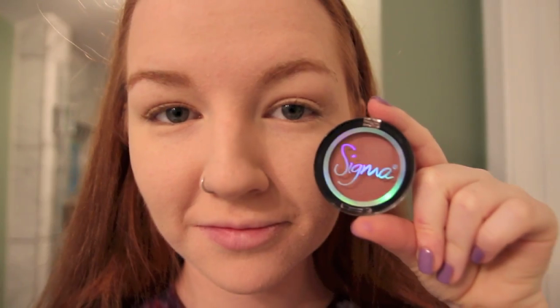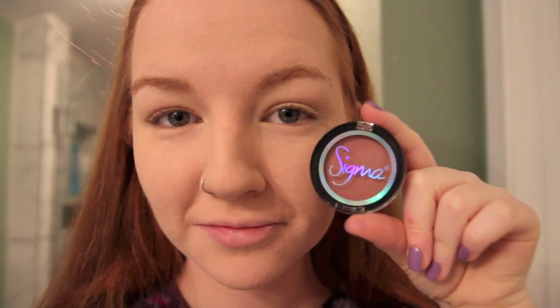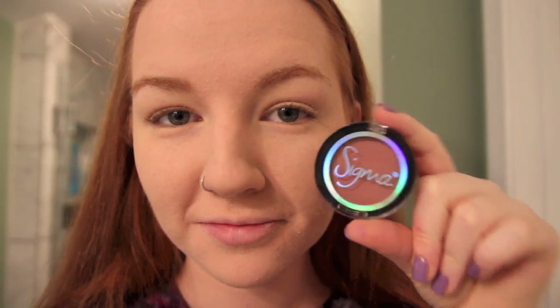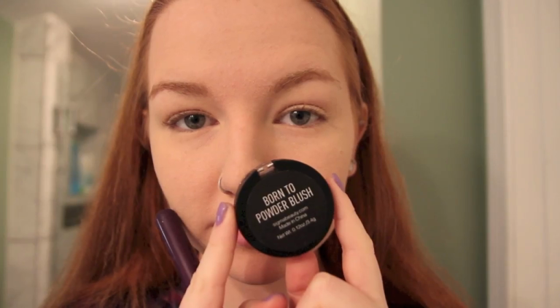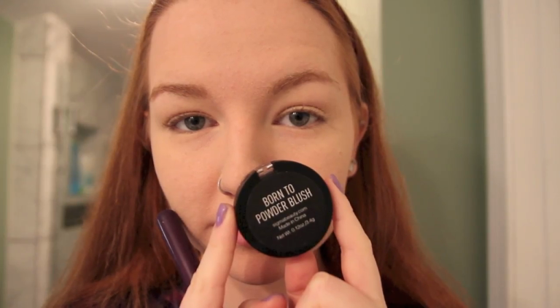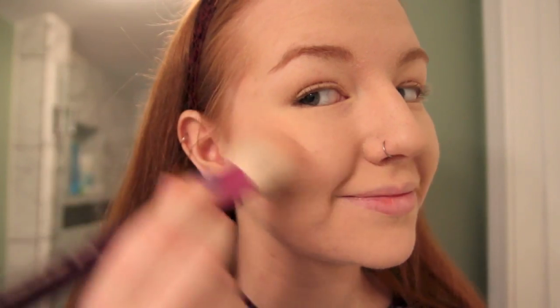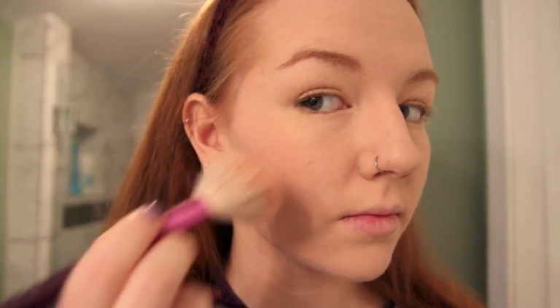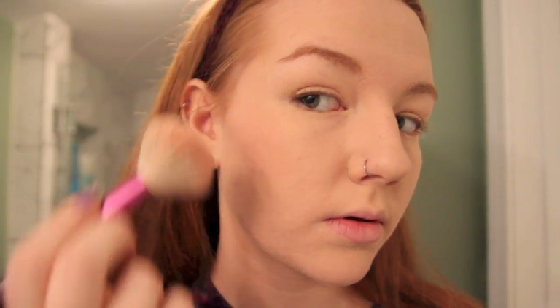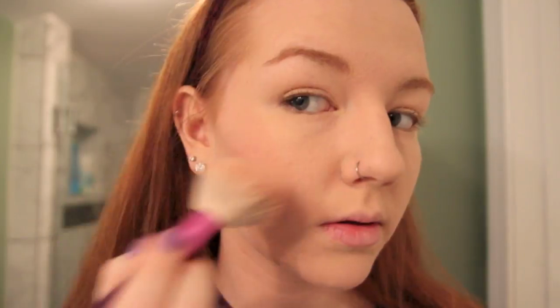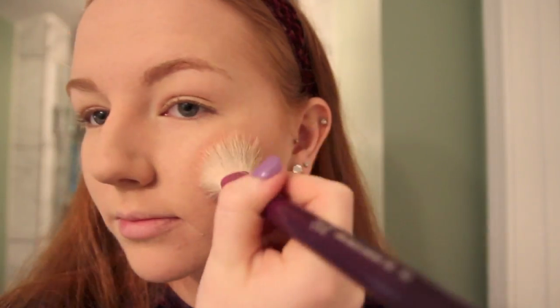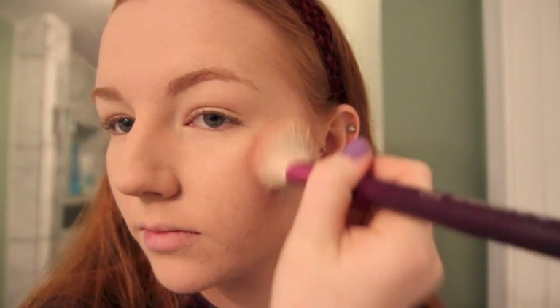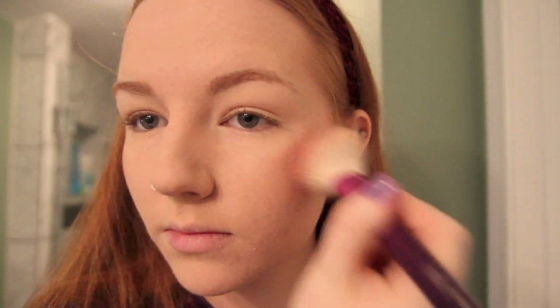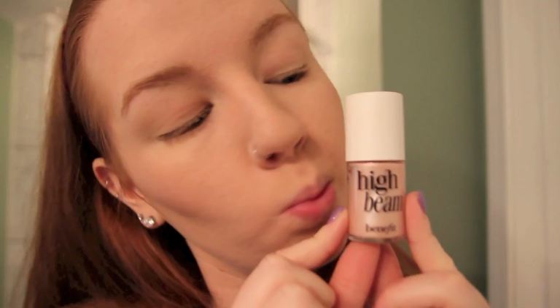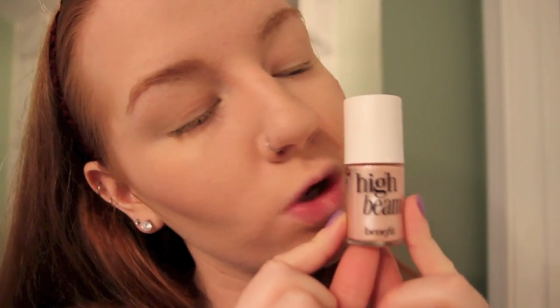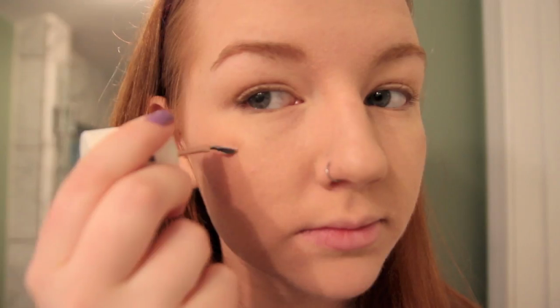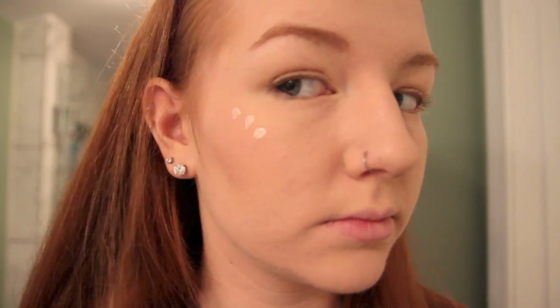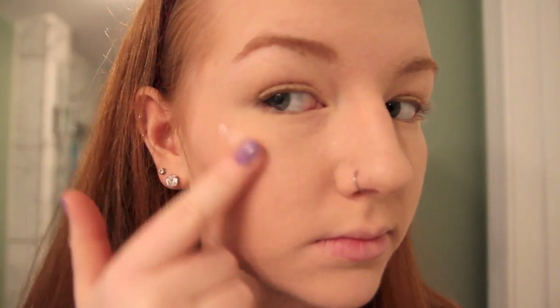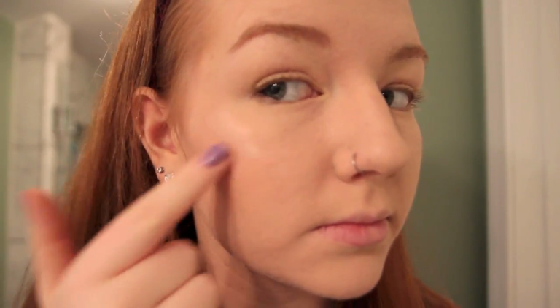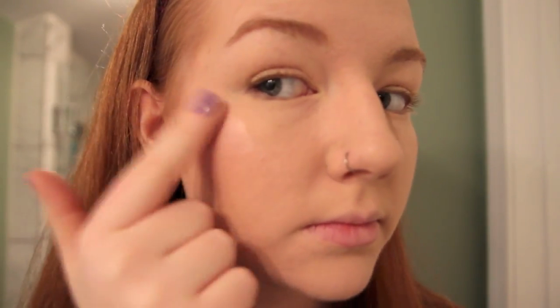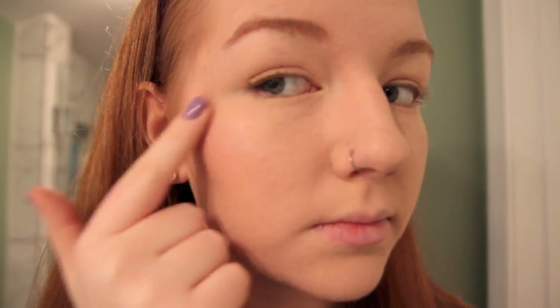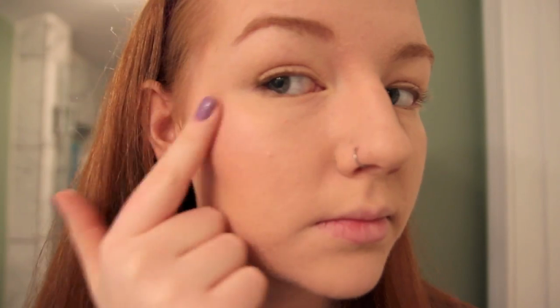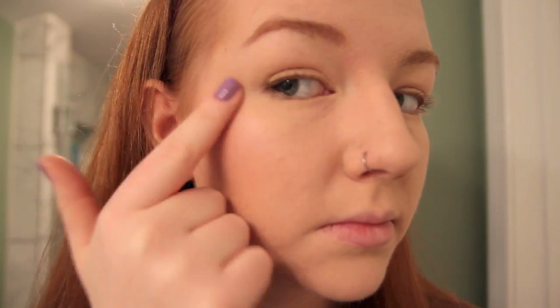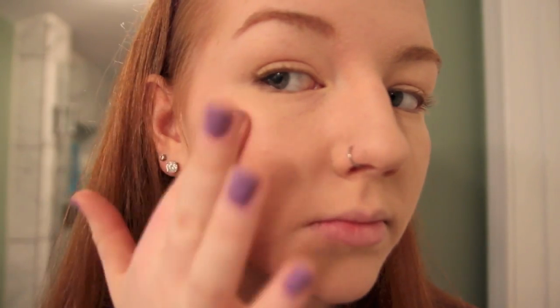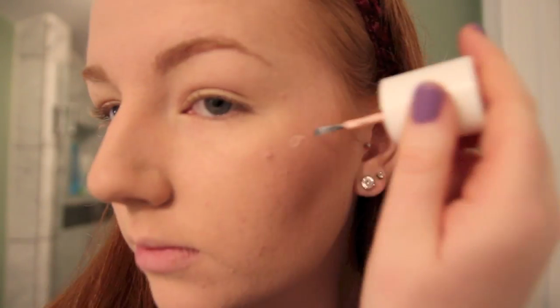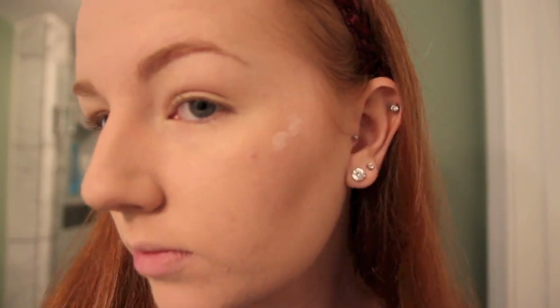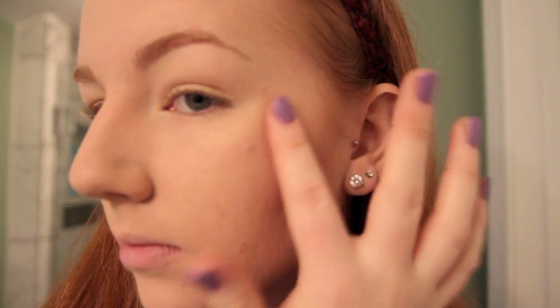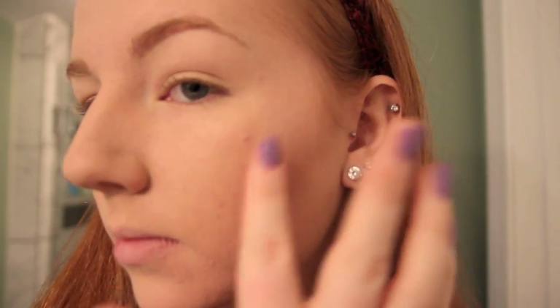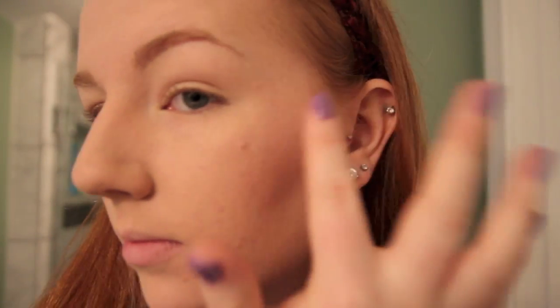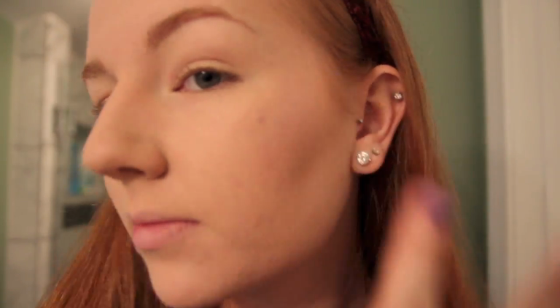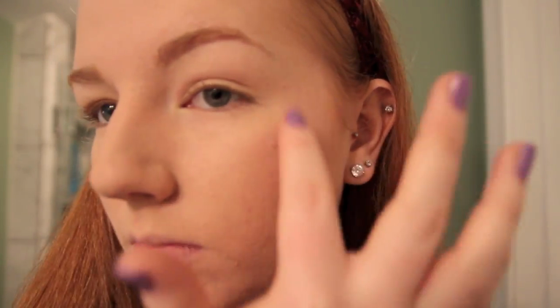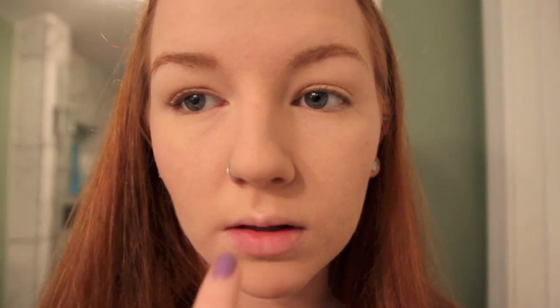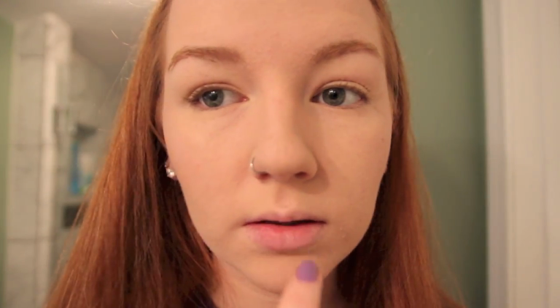Moving on to blush, I'm using this rosy pink color from Sigma's Born to Be Collection. Next, I'm using Benefit's High Beam to draw the light to certain areas of my face in photos, like my cheekbones, and I also like to highlight my little cupid's bow.